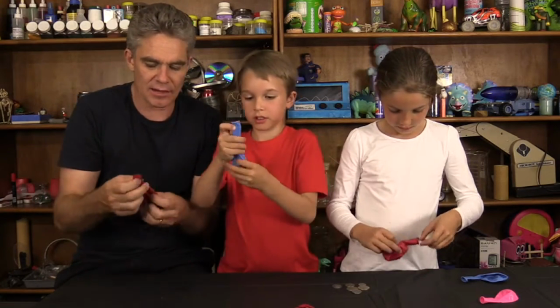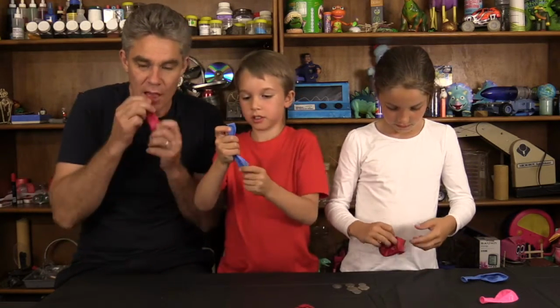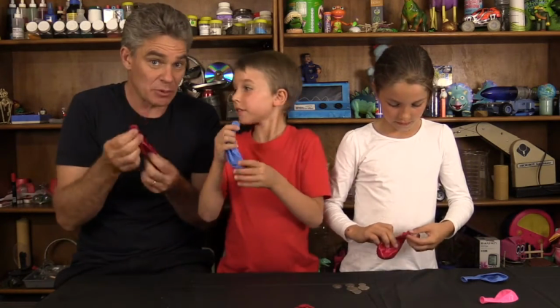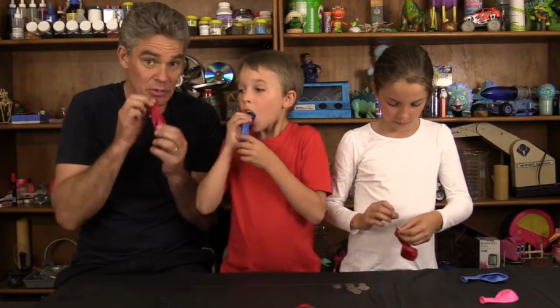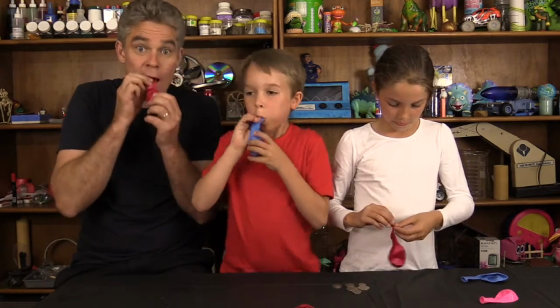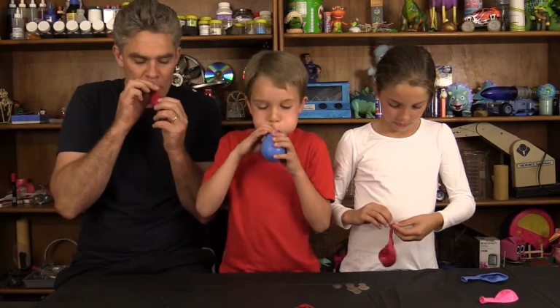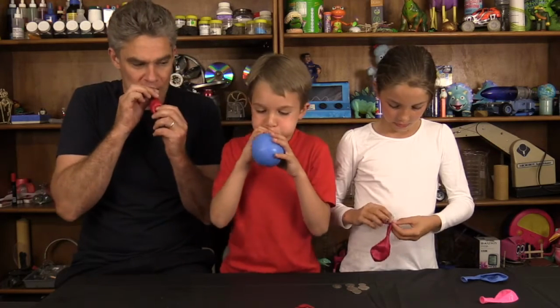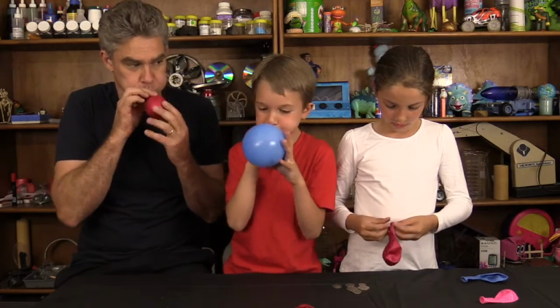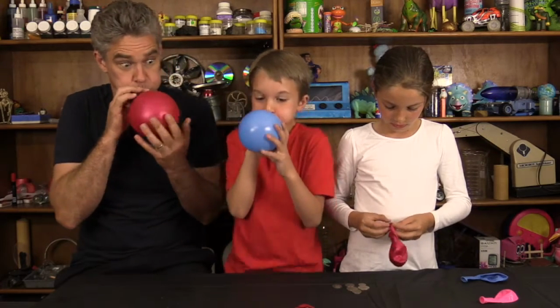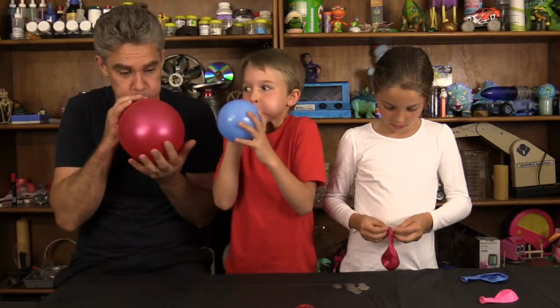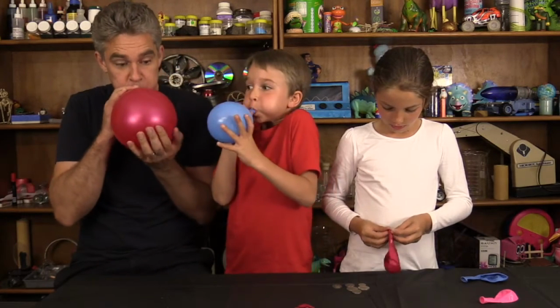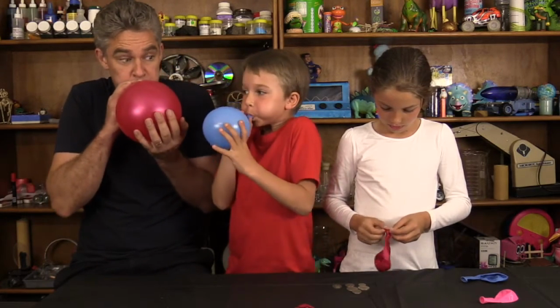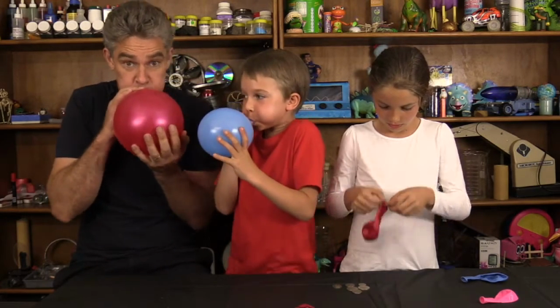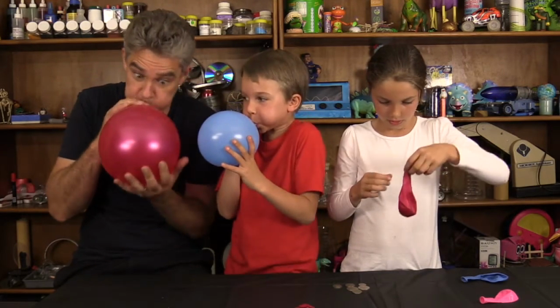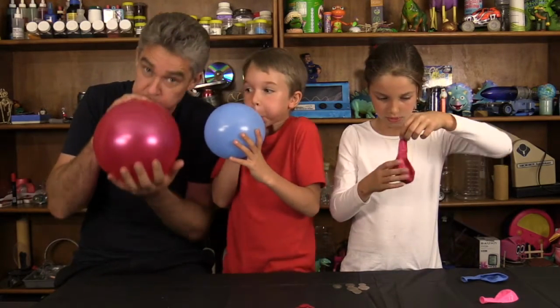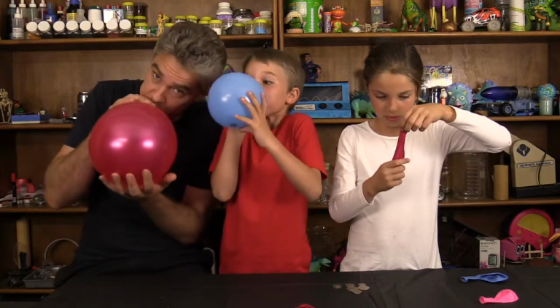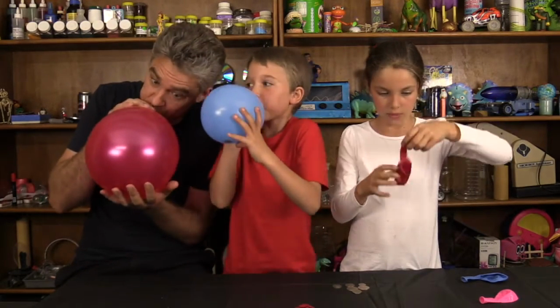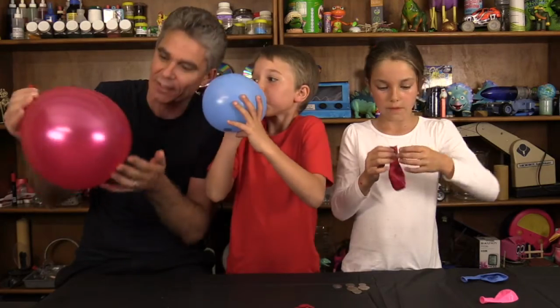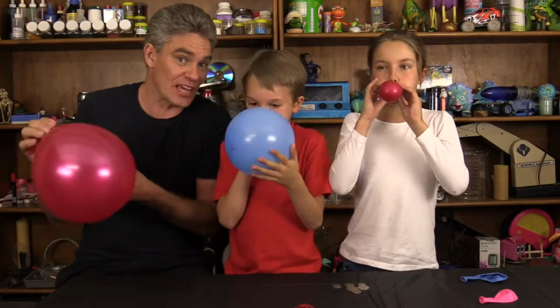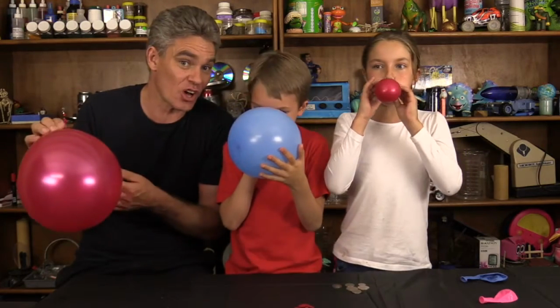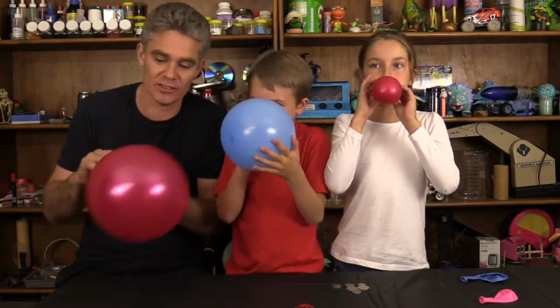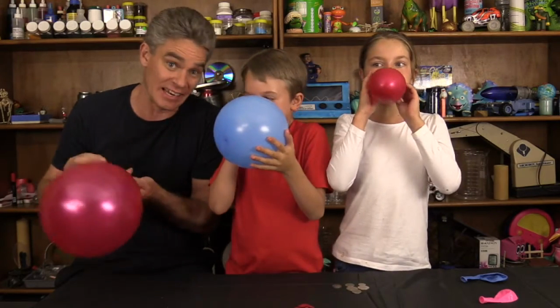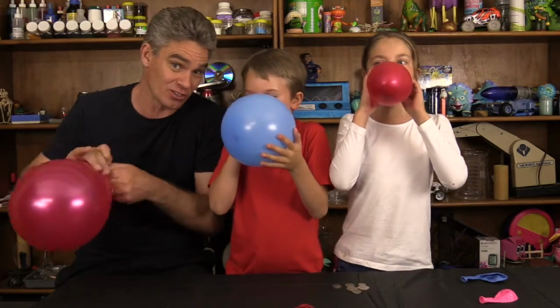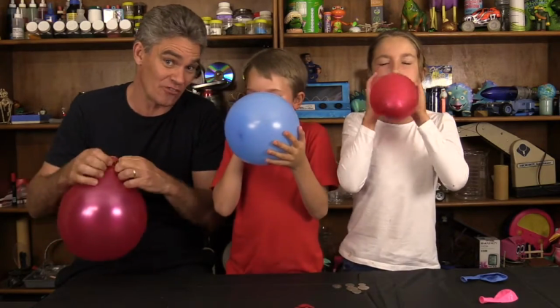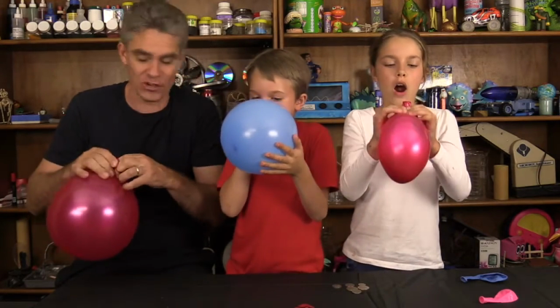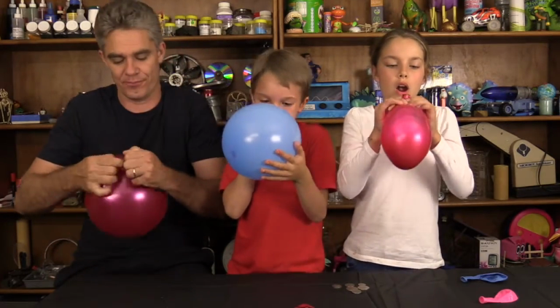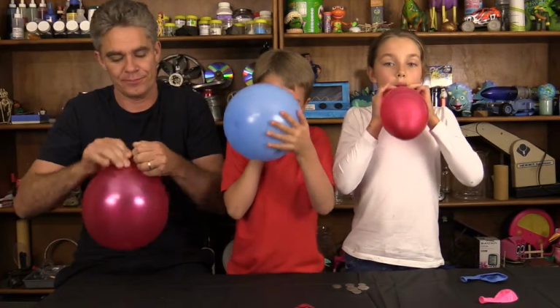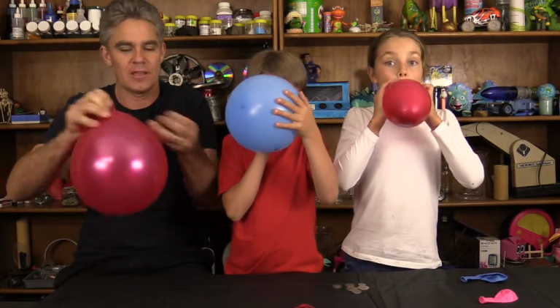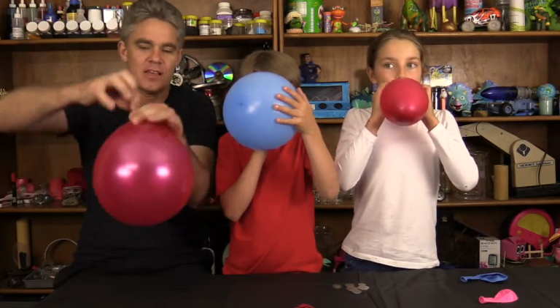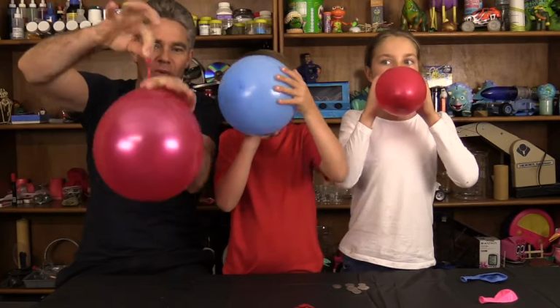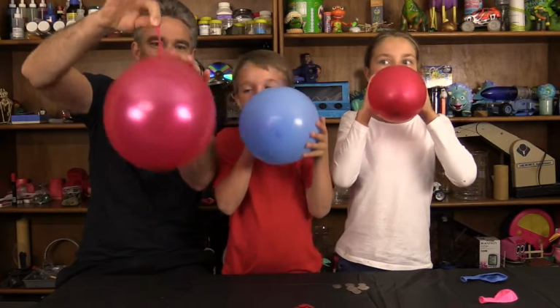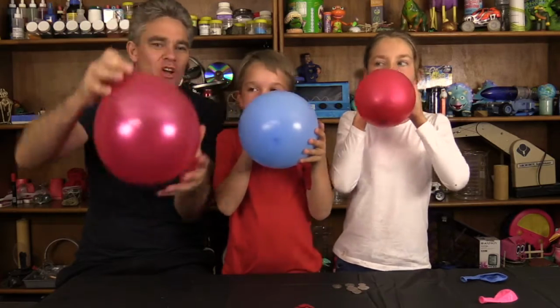And then you blow up your balloon. If you can't tie a knot, you can get an adult to tie a knot for you. There we go, I've tied a knot.